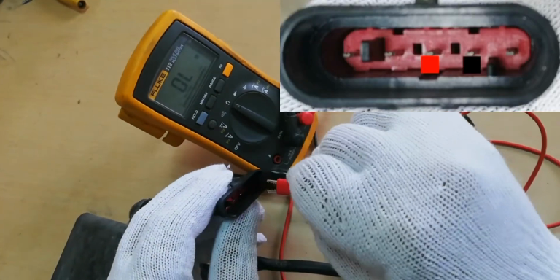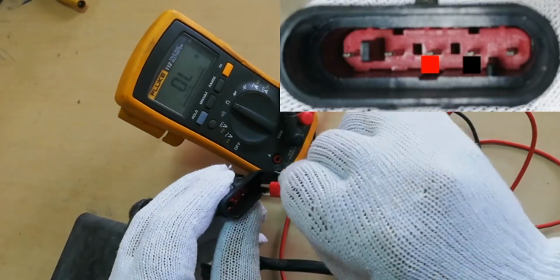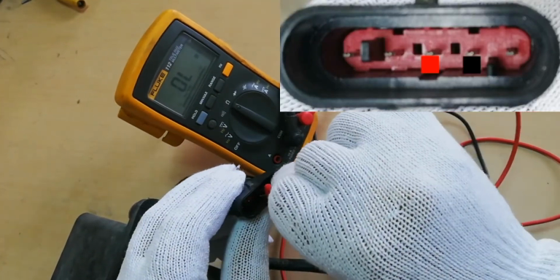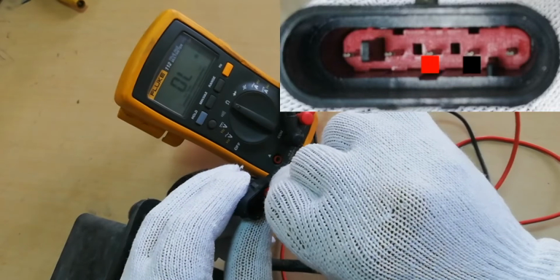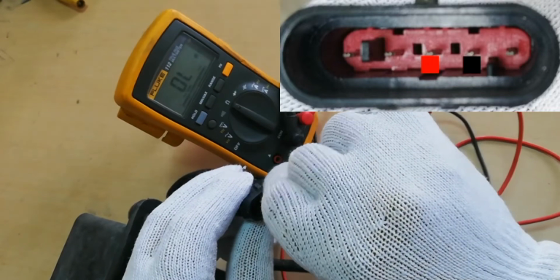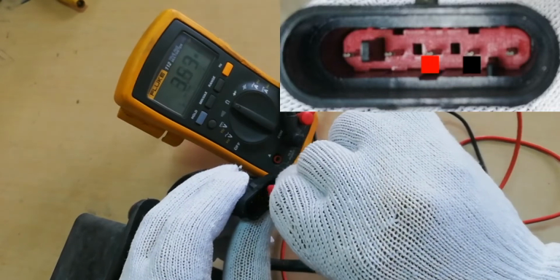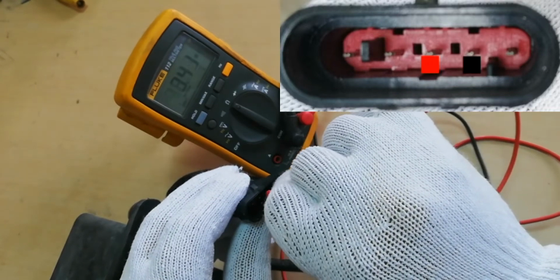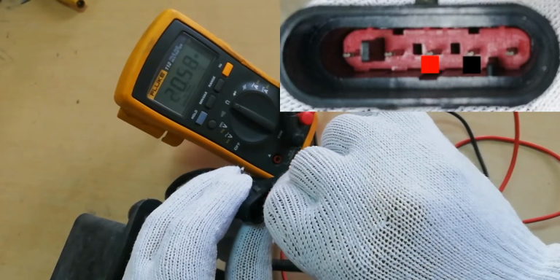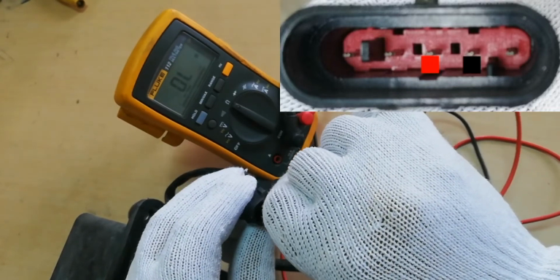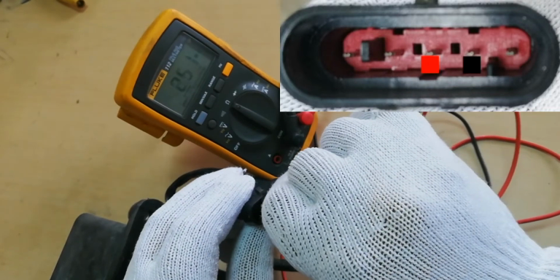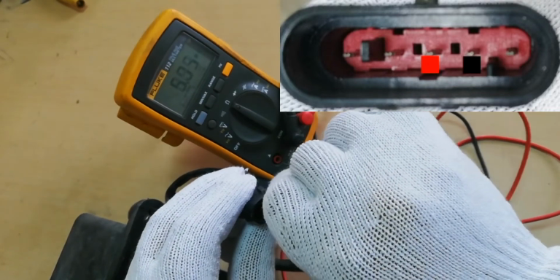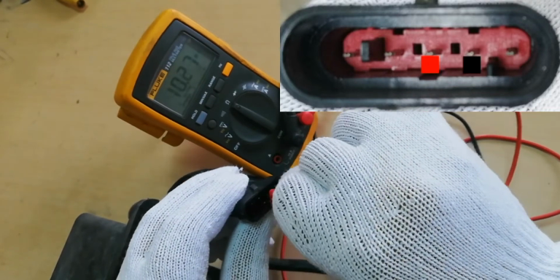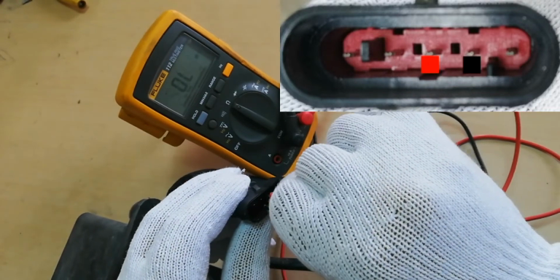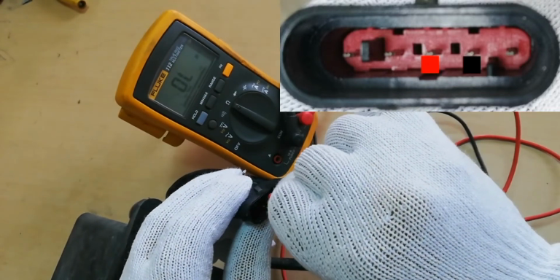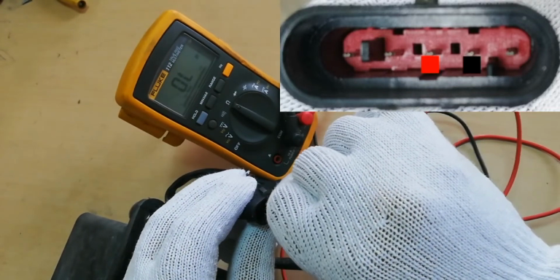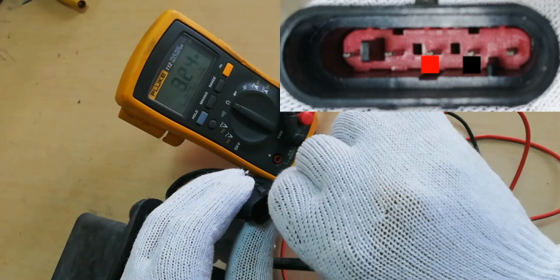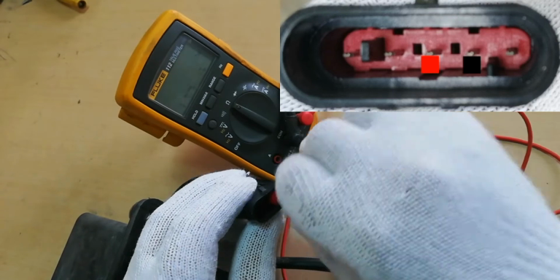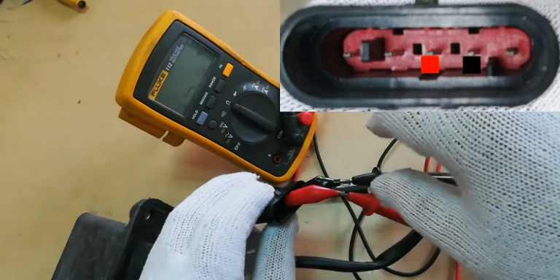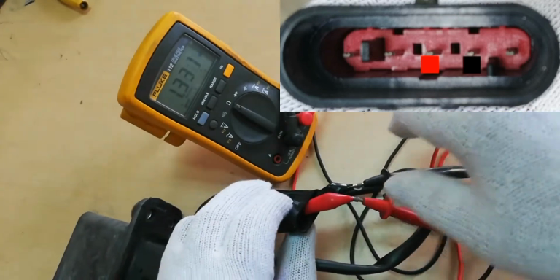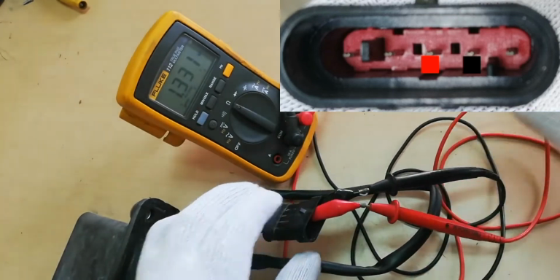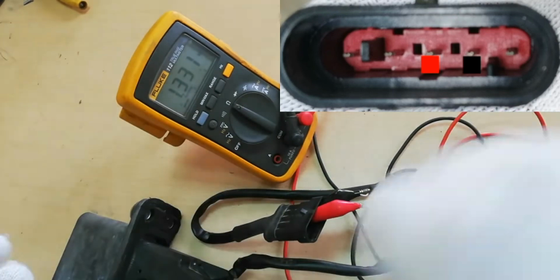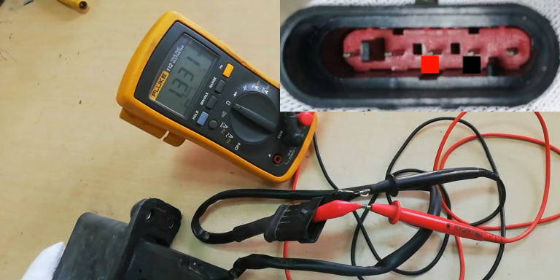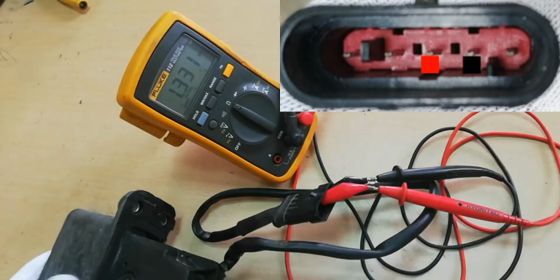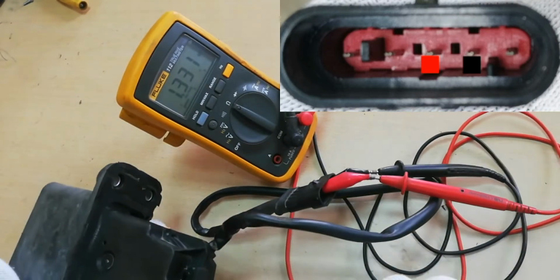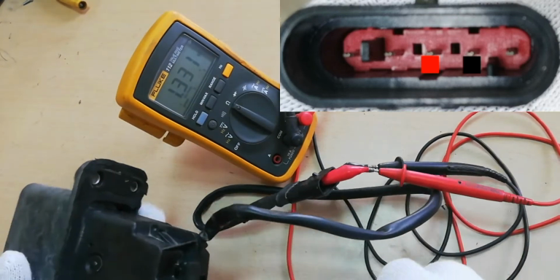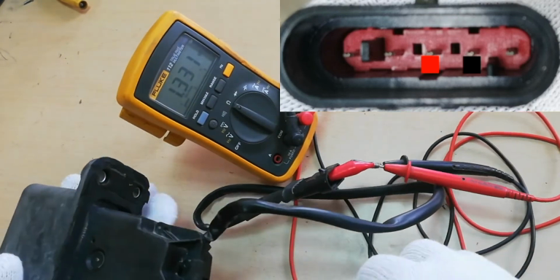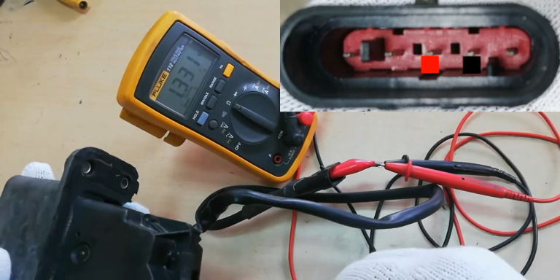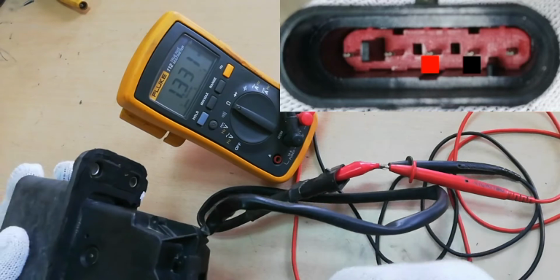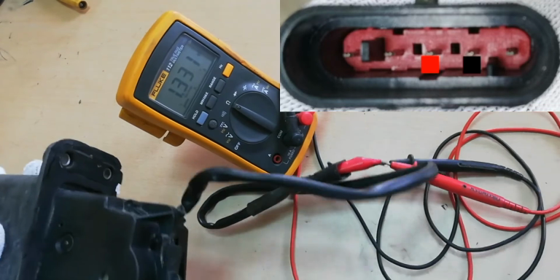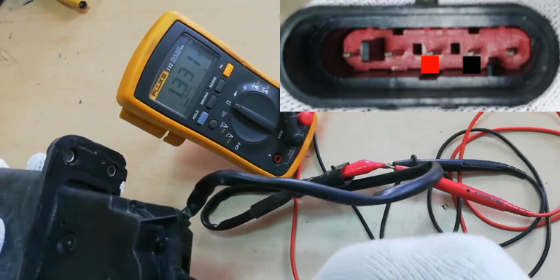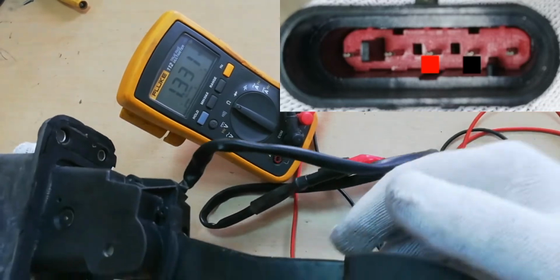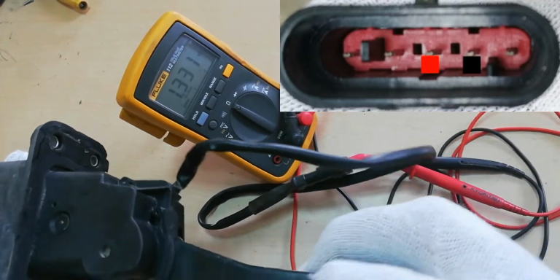Connect the Multimeter Test Probe to the socket pin, as shown on the screen. The resistance between pin number 3 to pin number 4 is fixed at 1300 ohms.